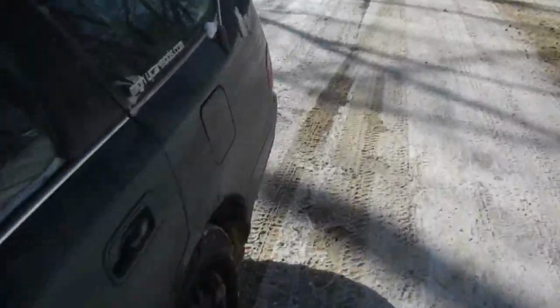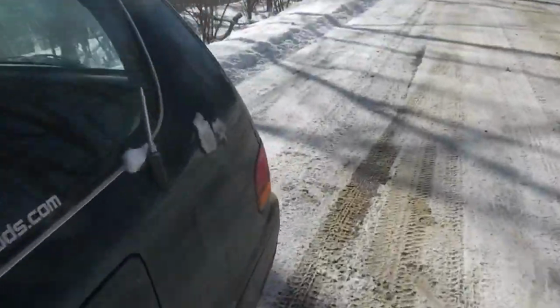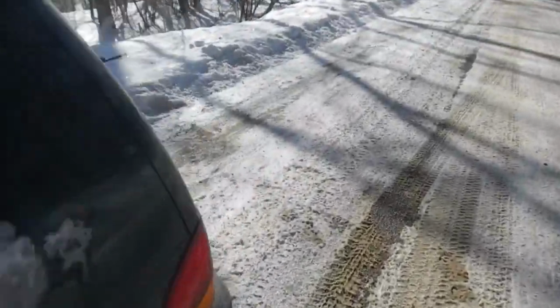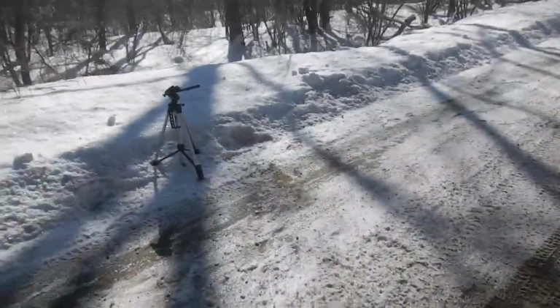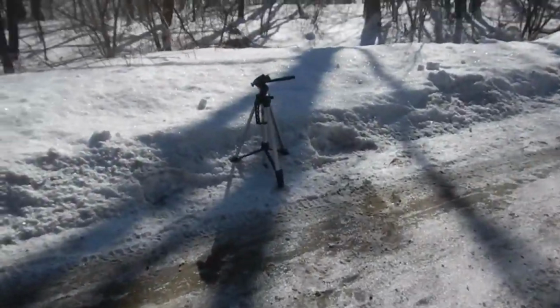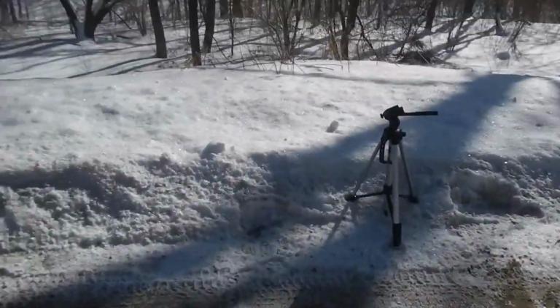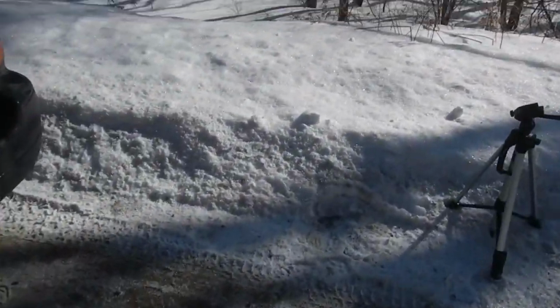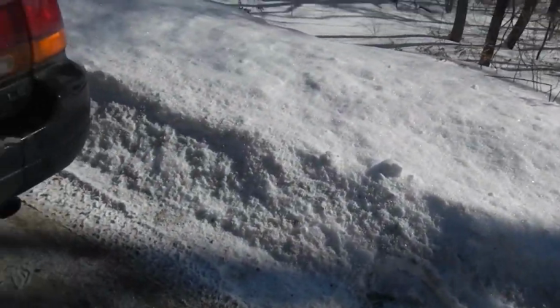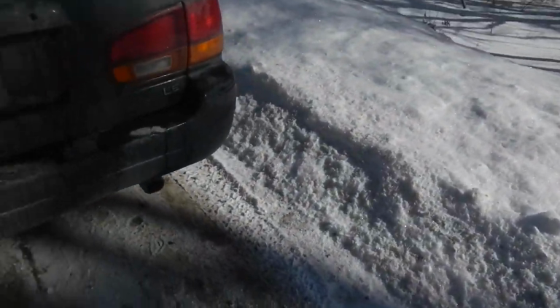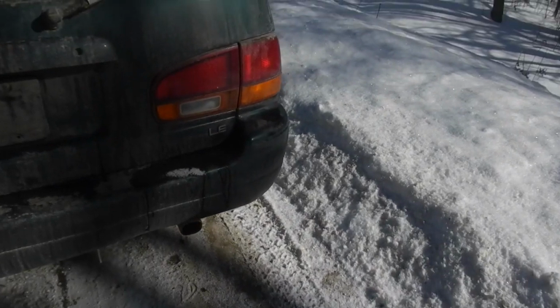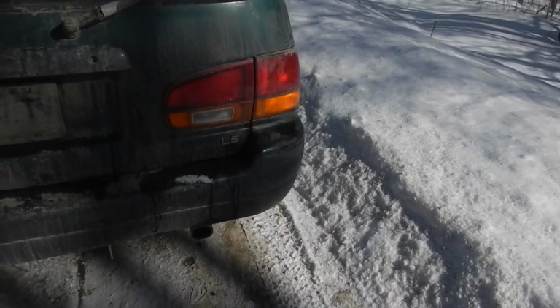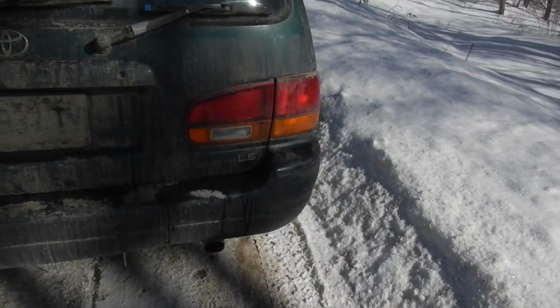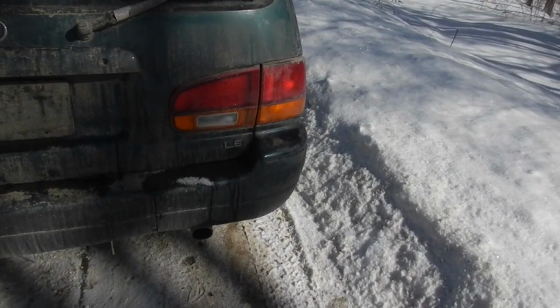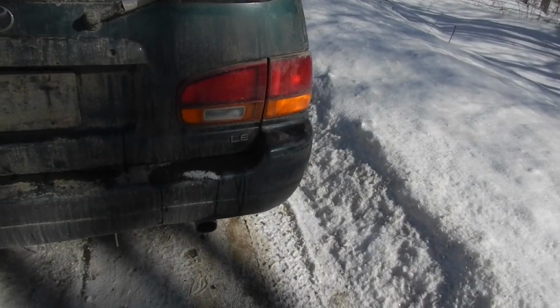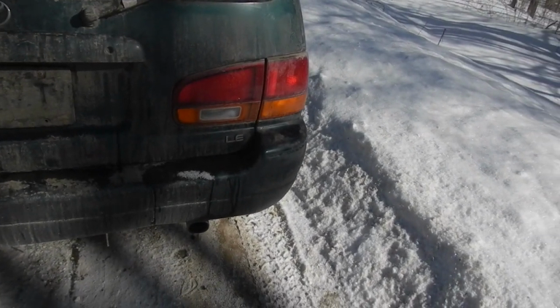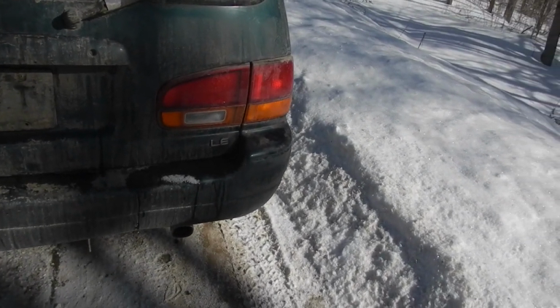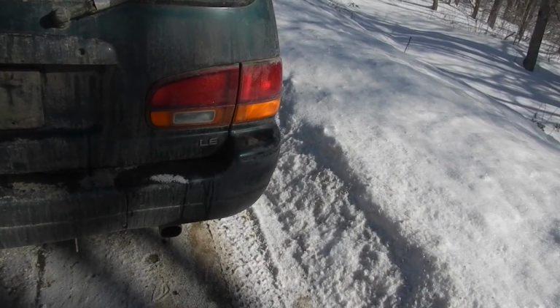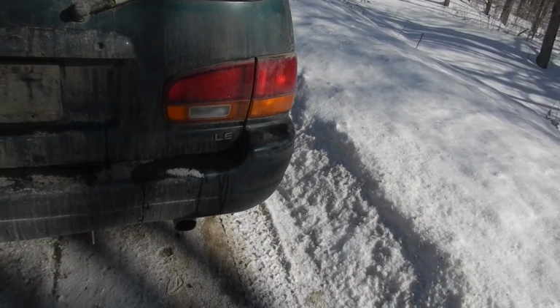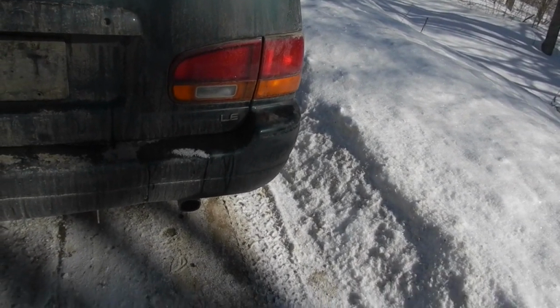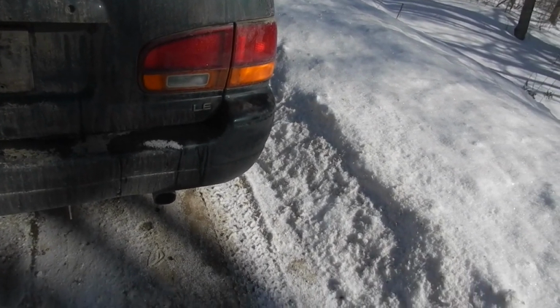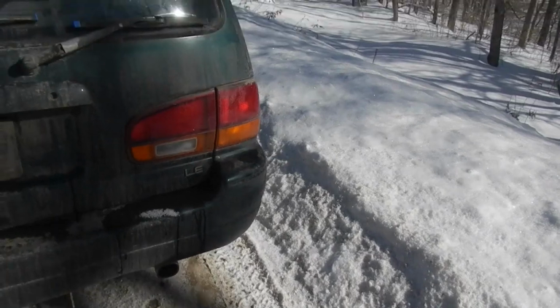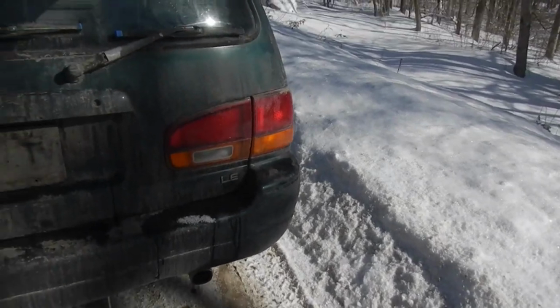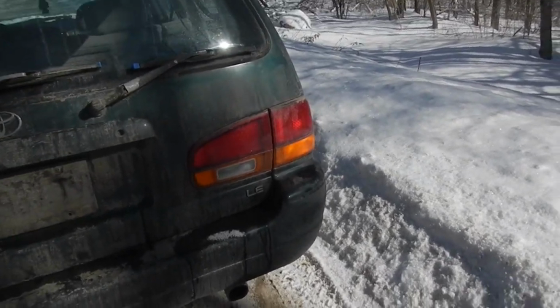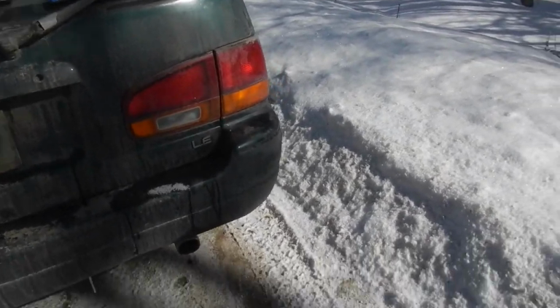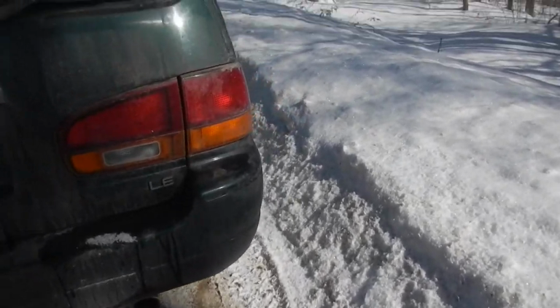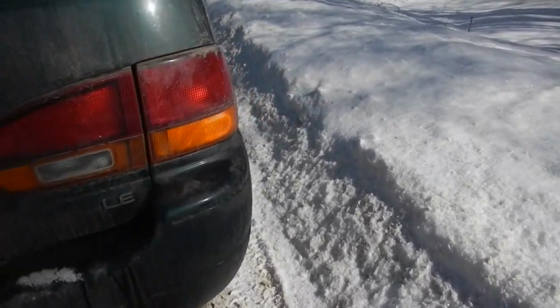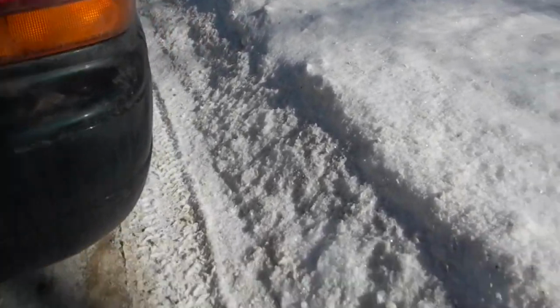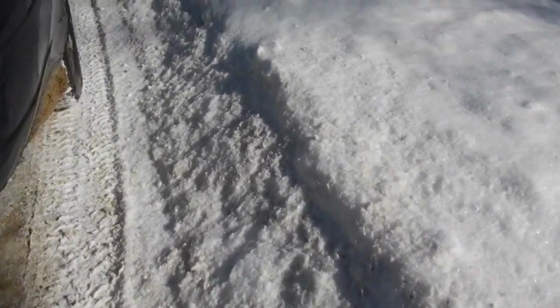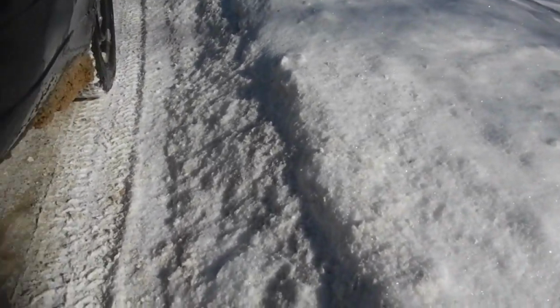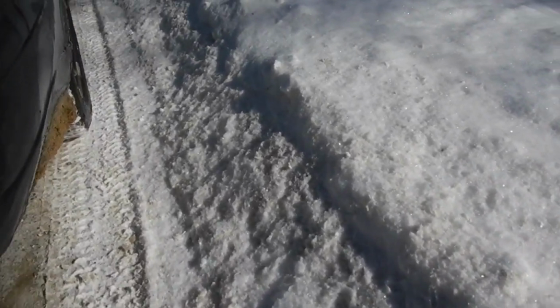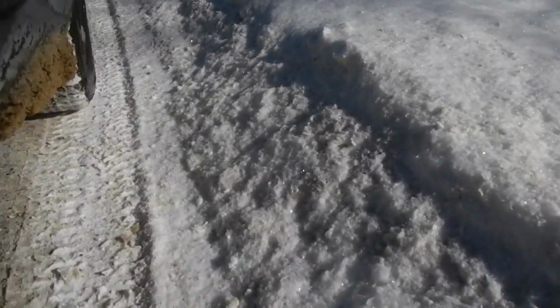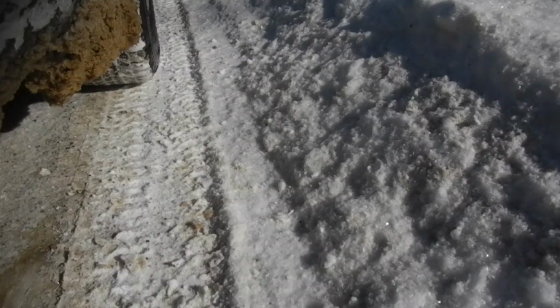I'll just show you the exhaust mods I did. Basically it's straight pipe, but I kept the resonator — which is huge on this car — and the cat on it. And it actually sounds pretty good. It's a very deep tone for a four cylinder, and I liked it a lot, so I decided to keep it.